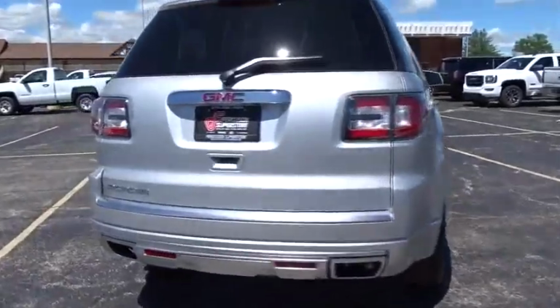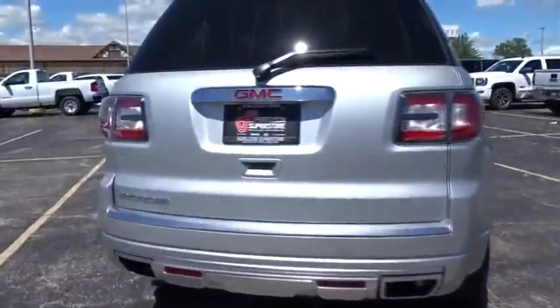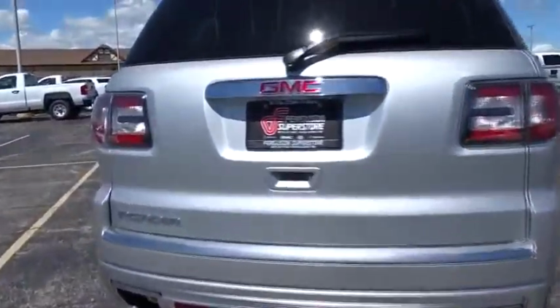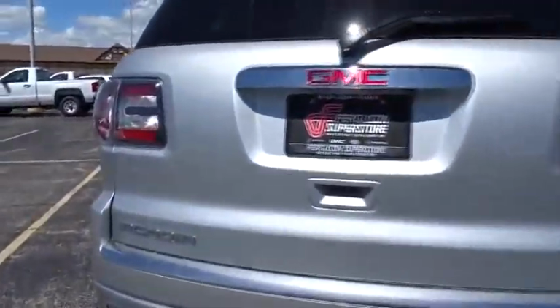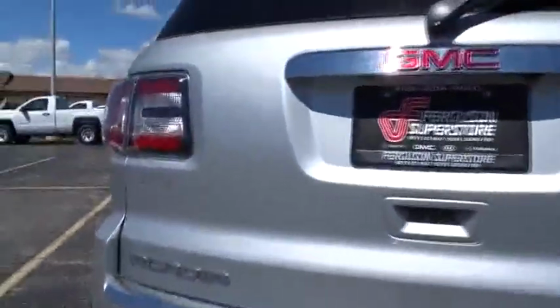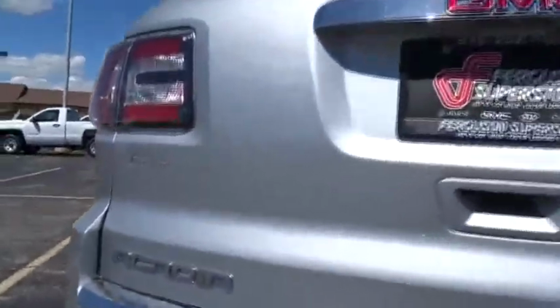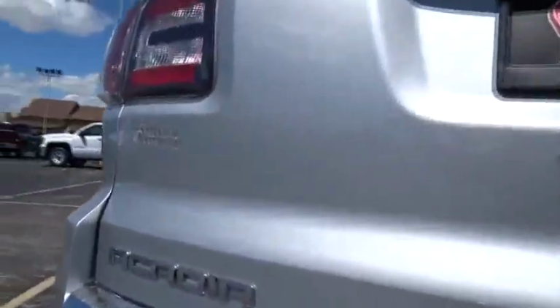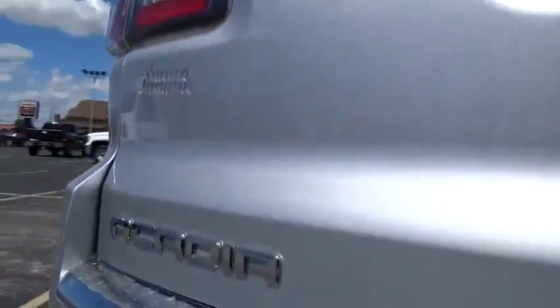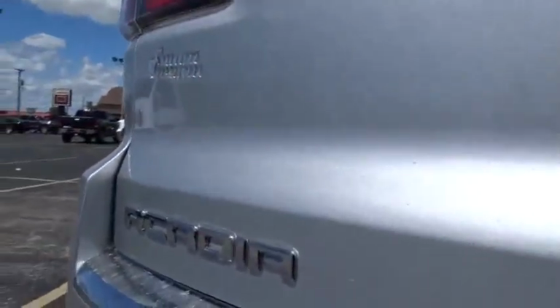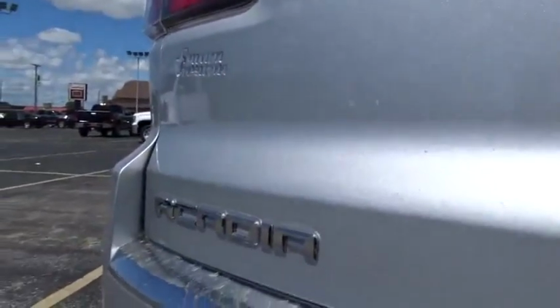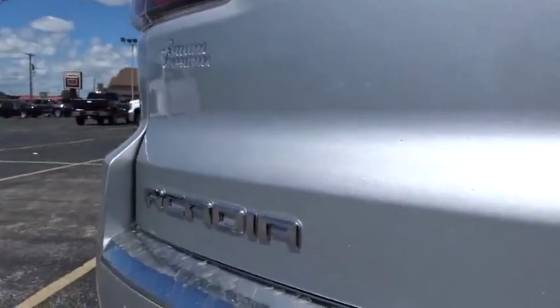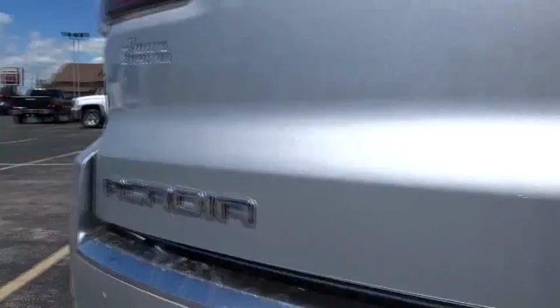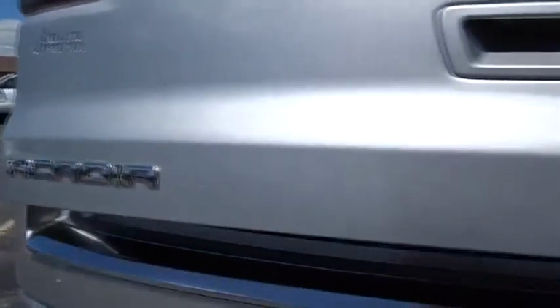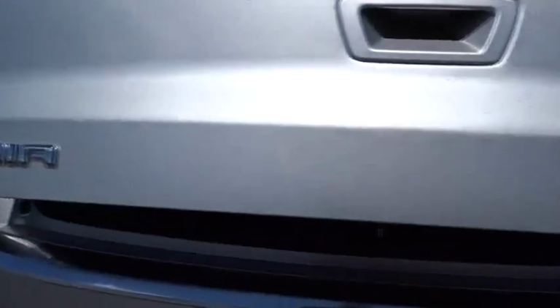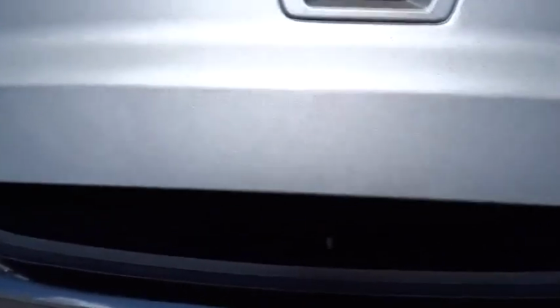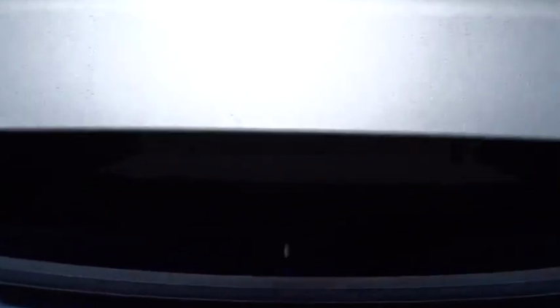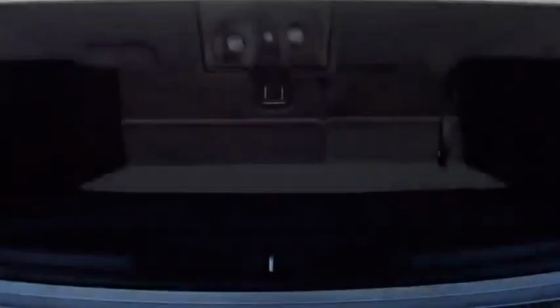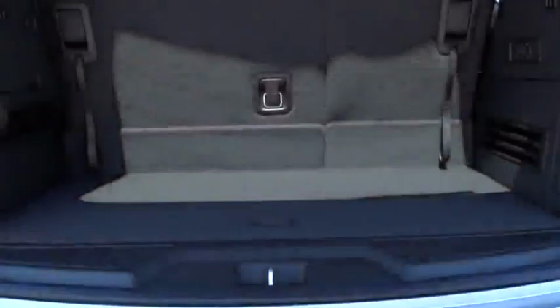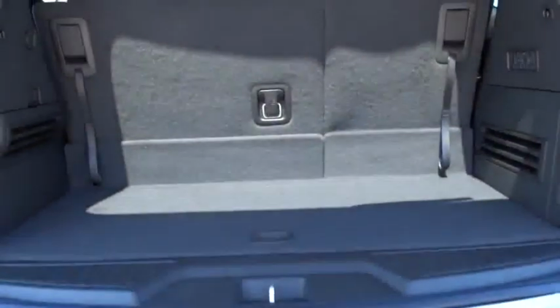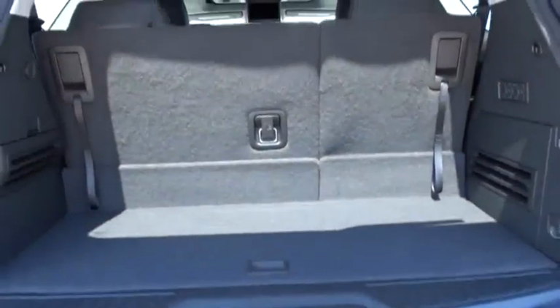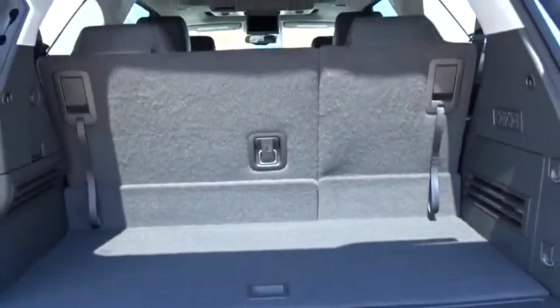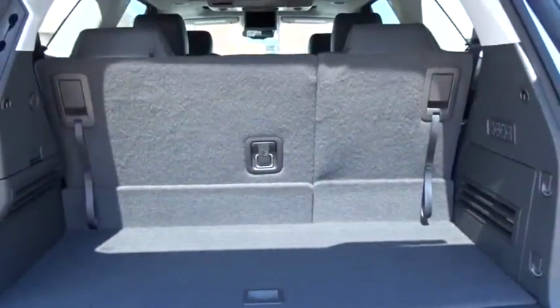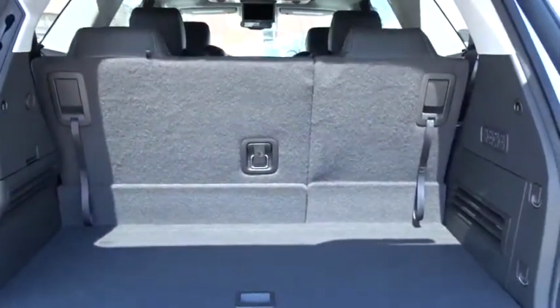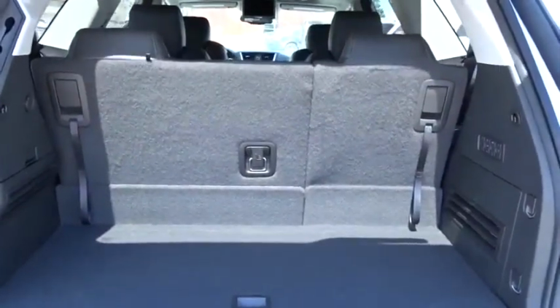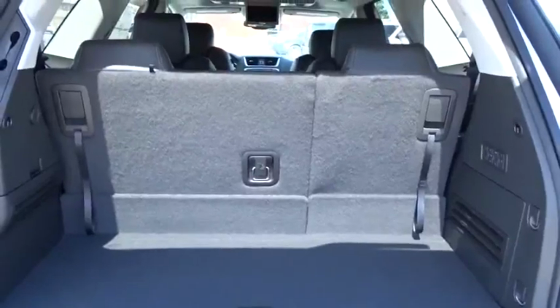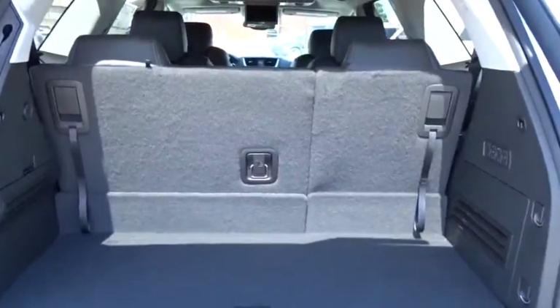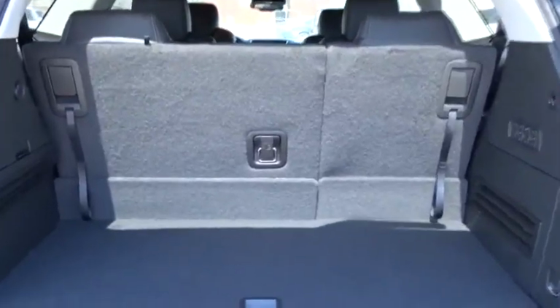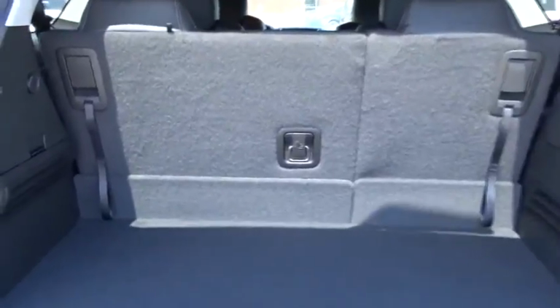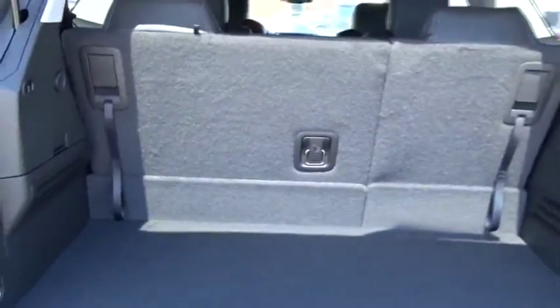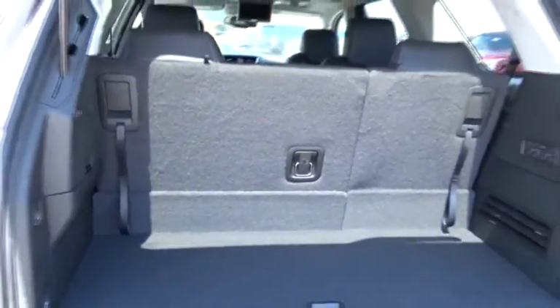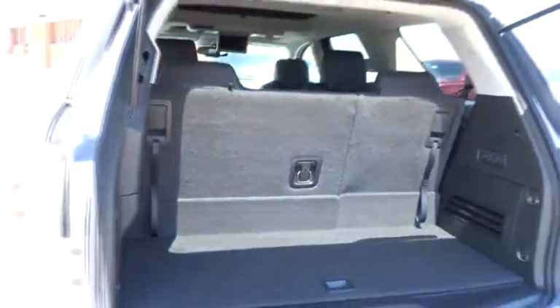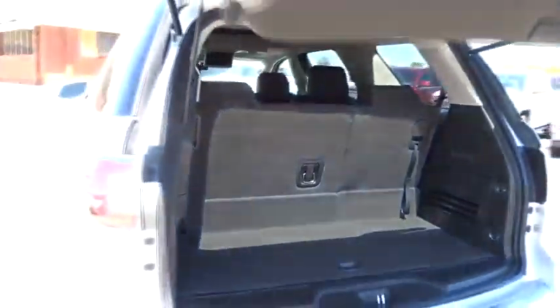Here are some of this vehicle's great options: stability control, keyless entry, remote engine start, traction control, steering wheel audio control, navigation system, tow hitch, anti-lock braking system.